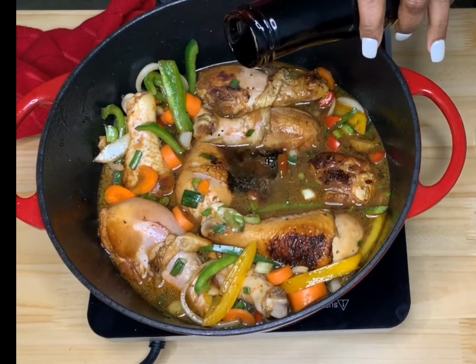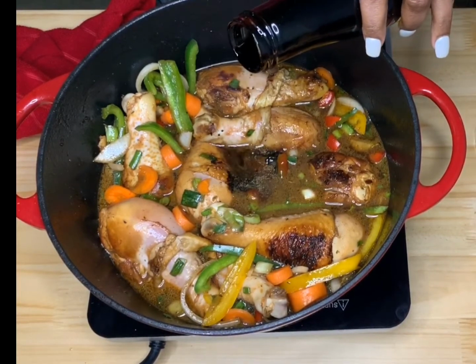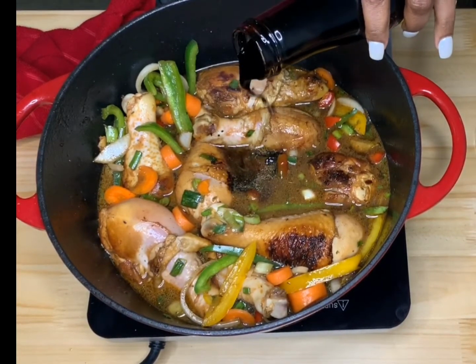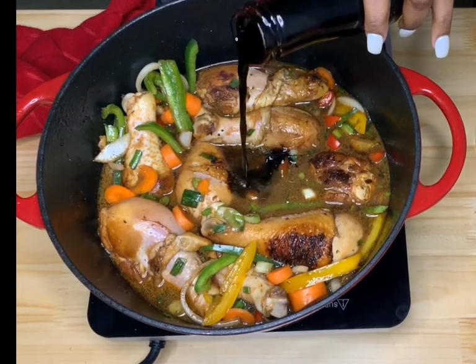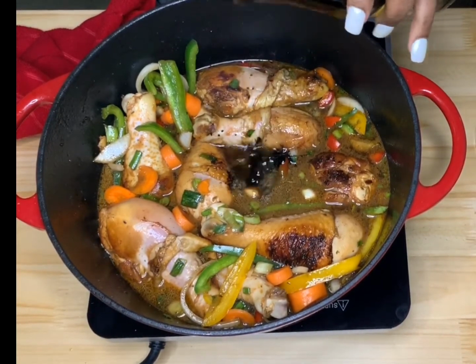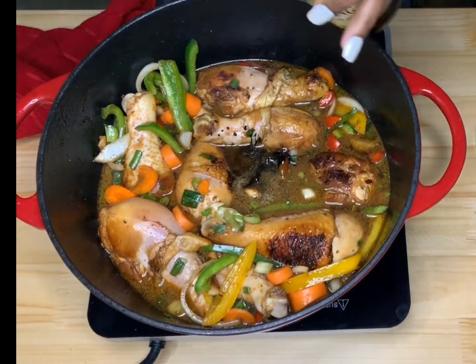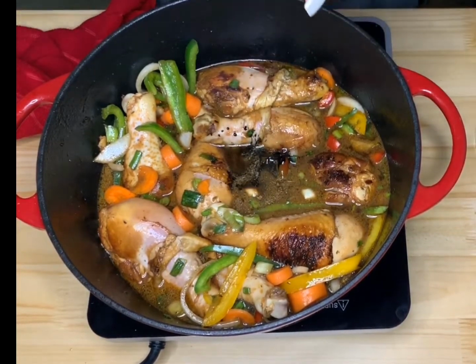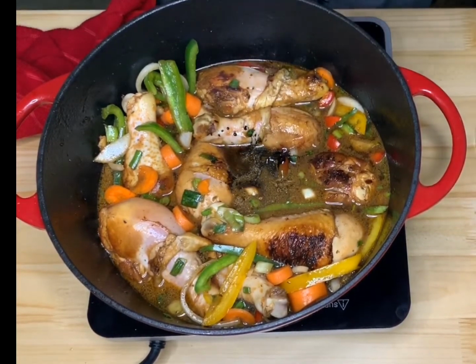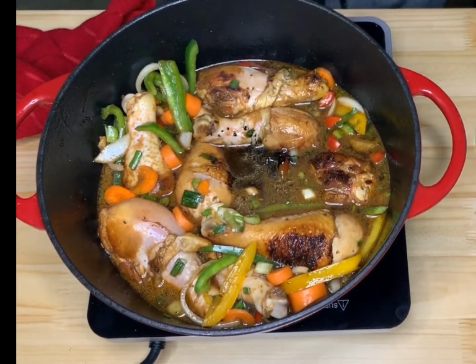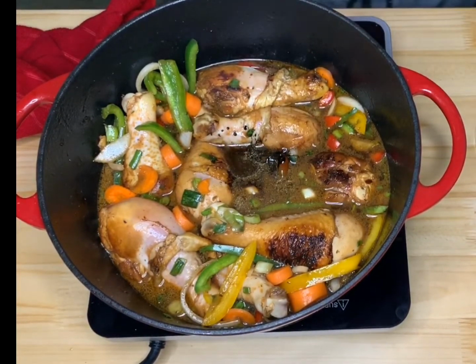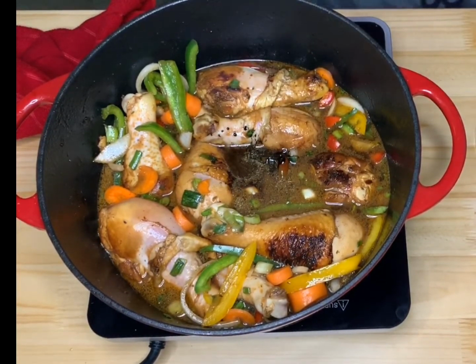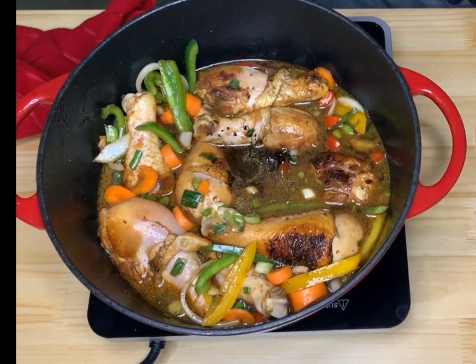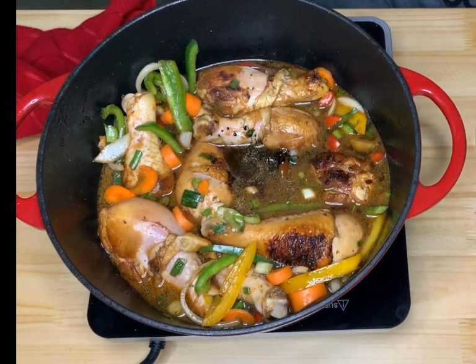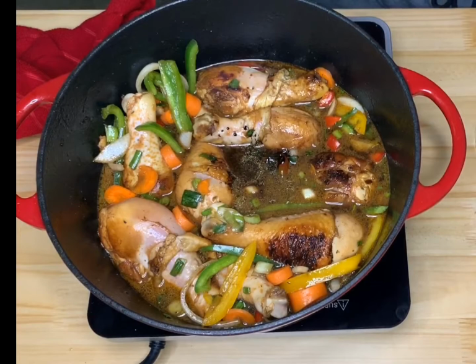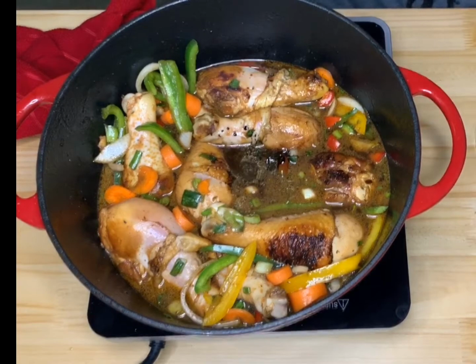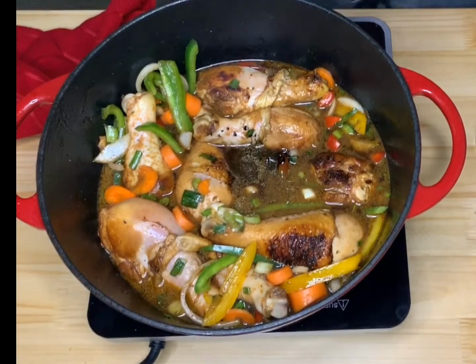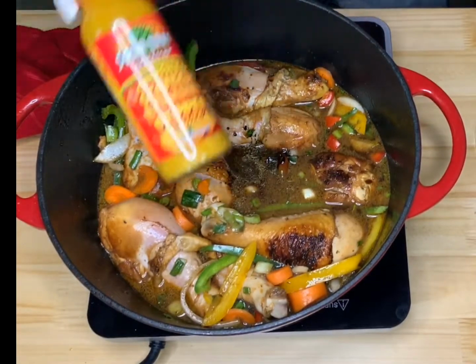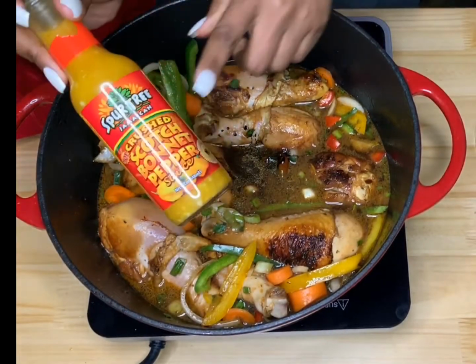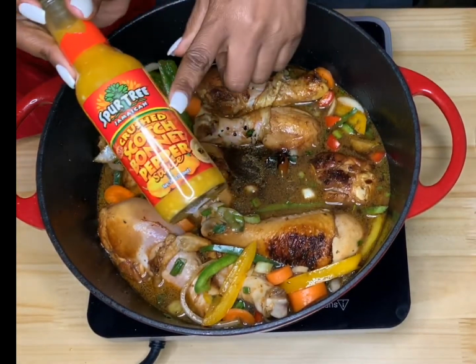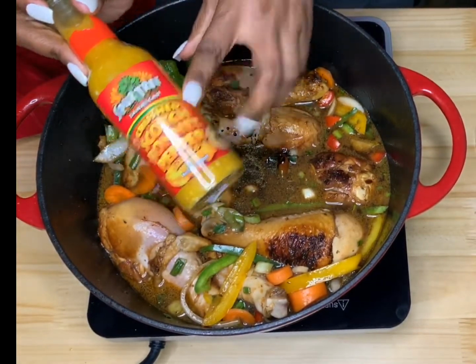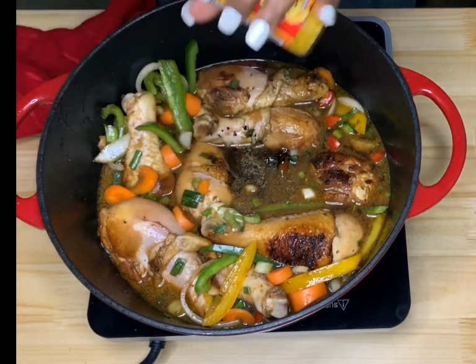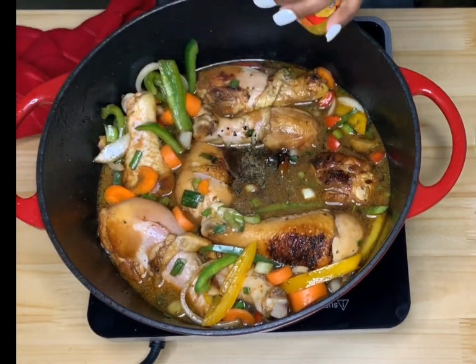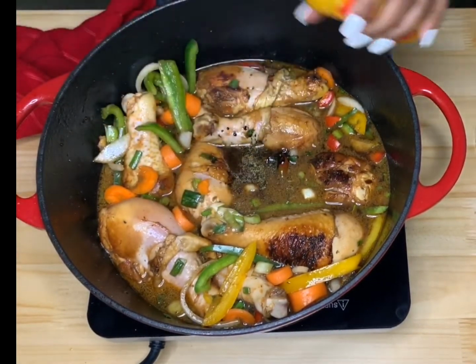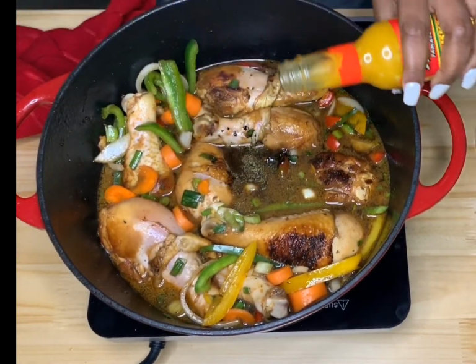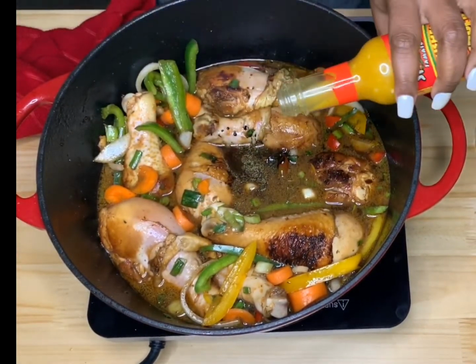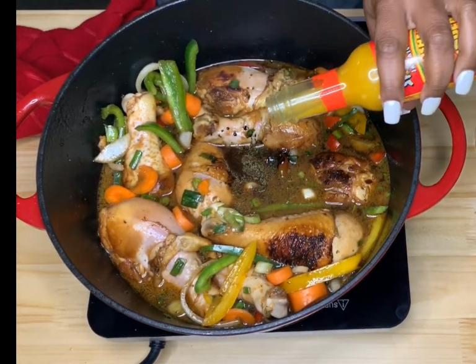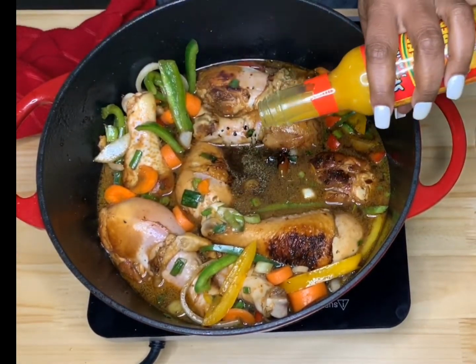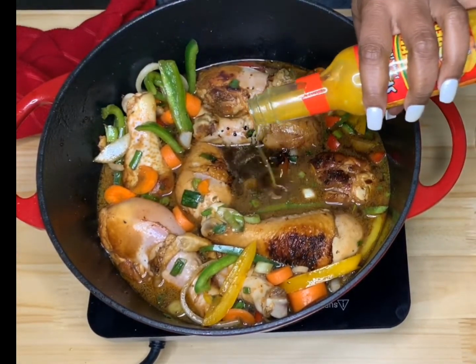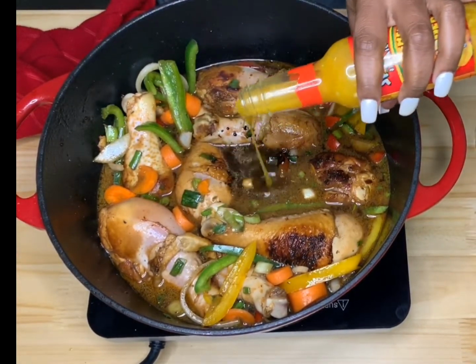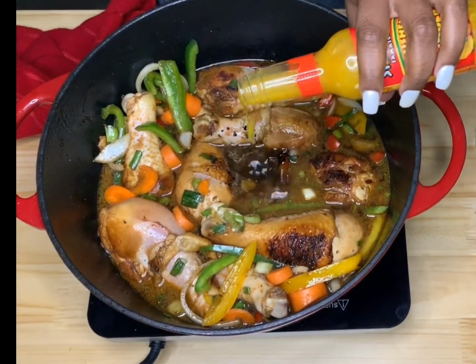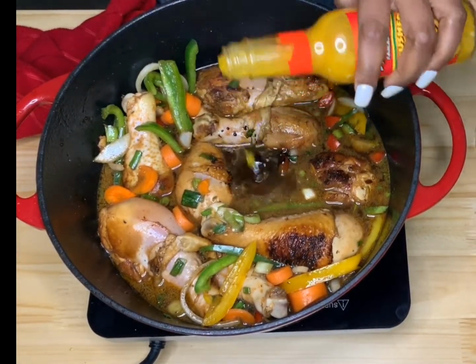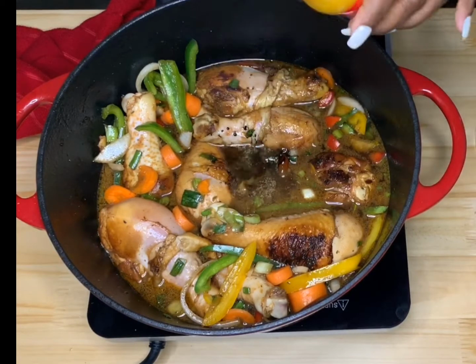Once you have everything mixed and stirred together, go ahead and cover it for about 45 minutes to an hour, or until your chicken is nice and tender.